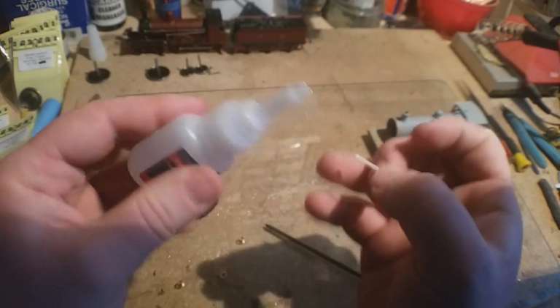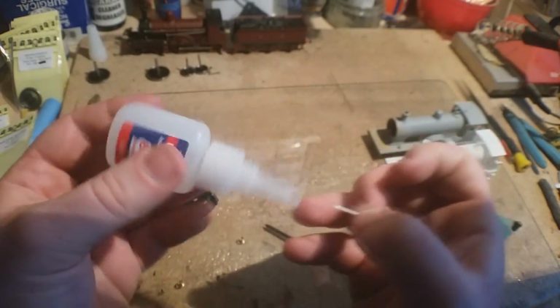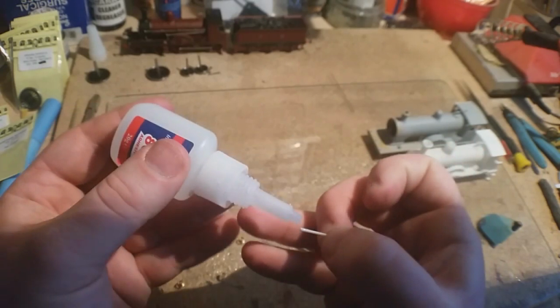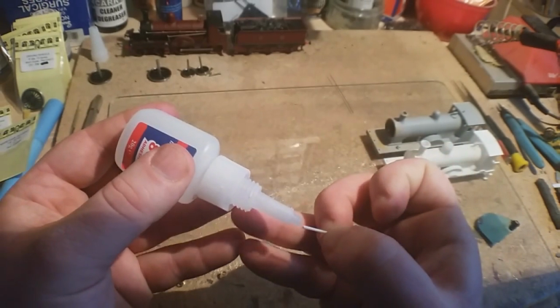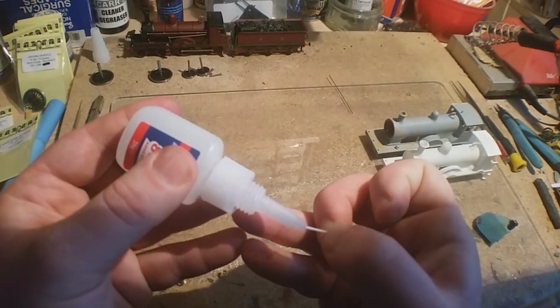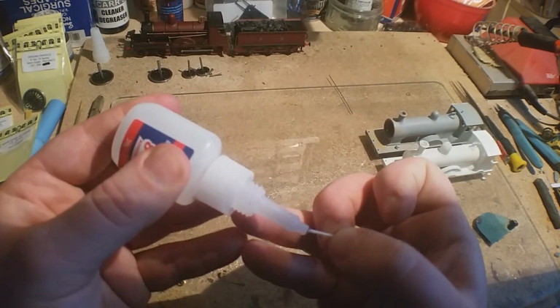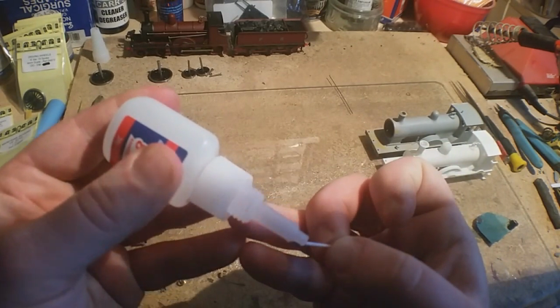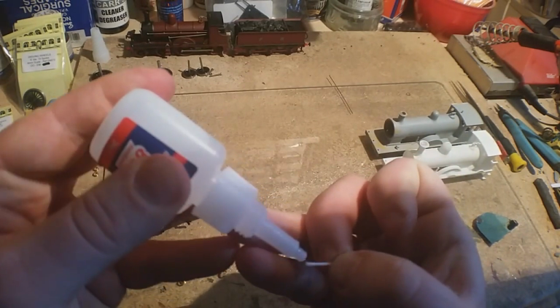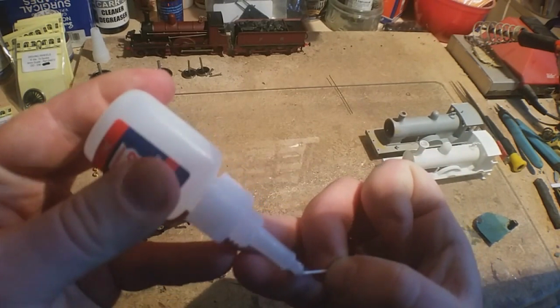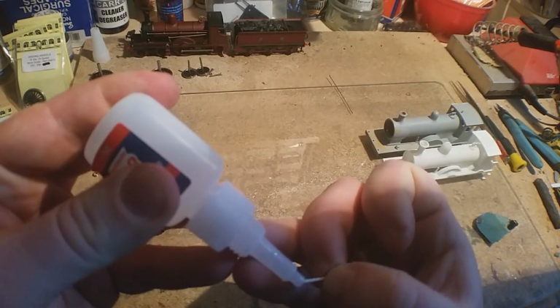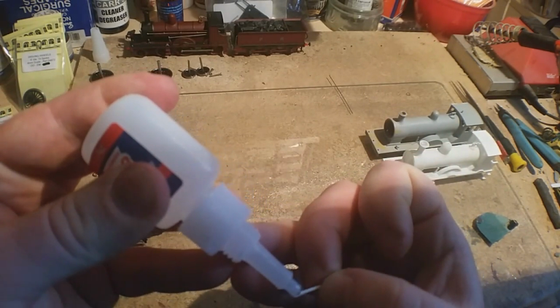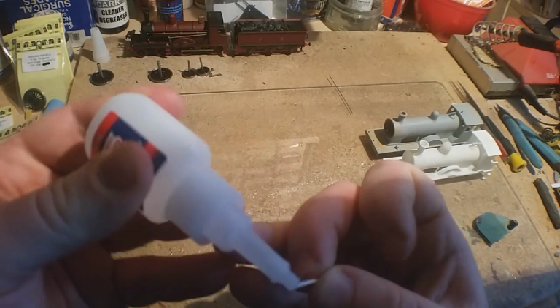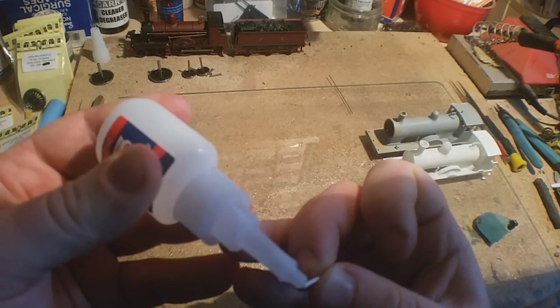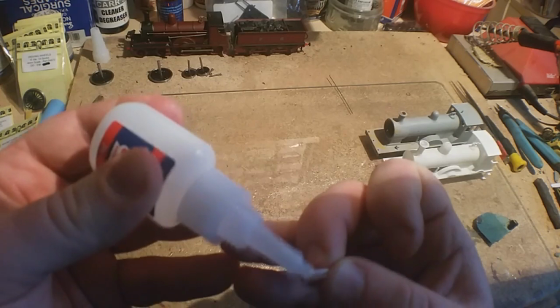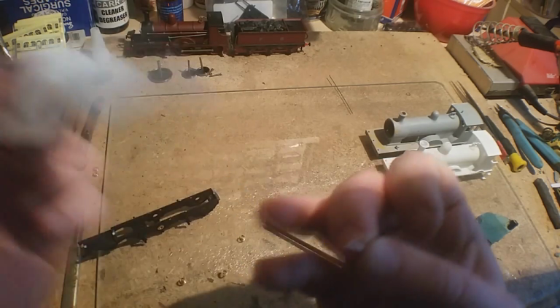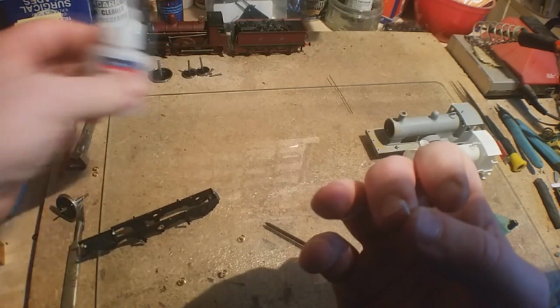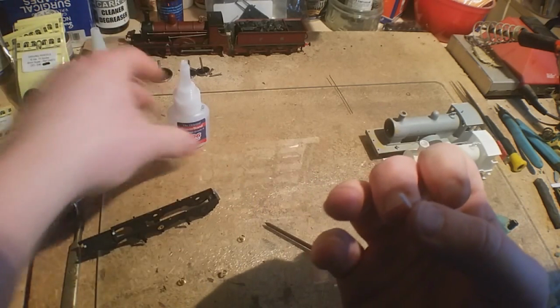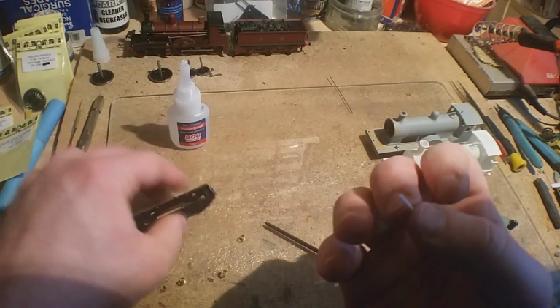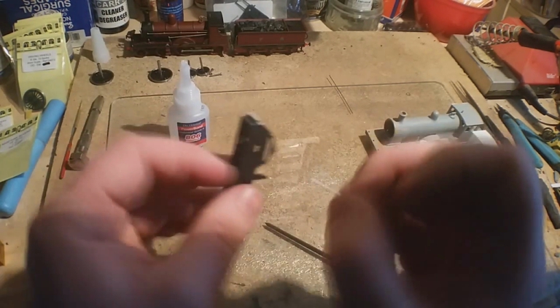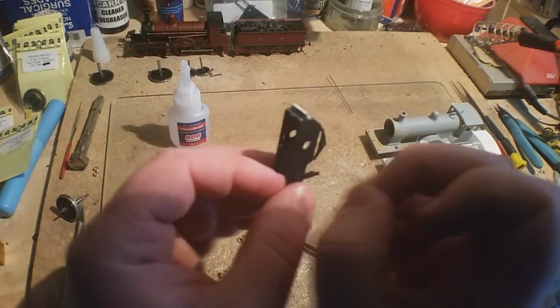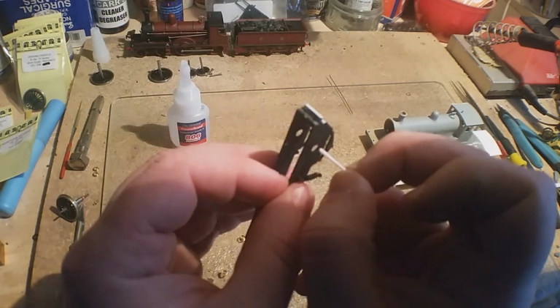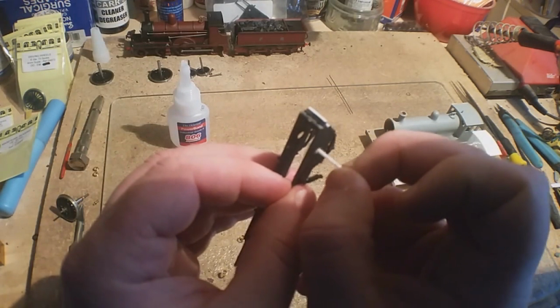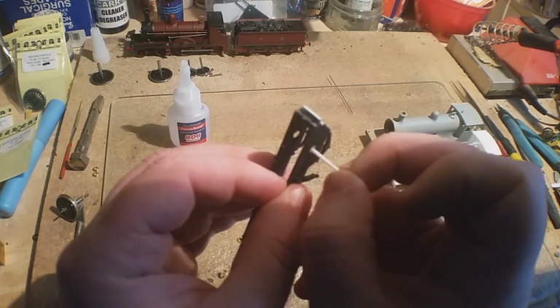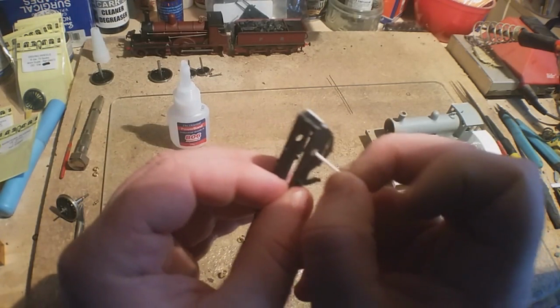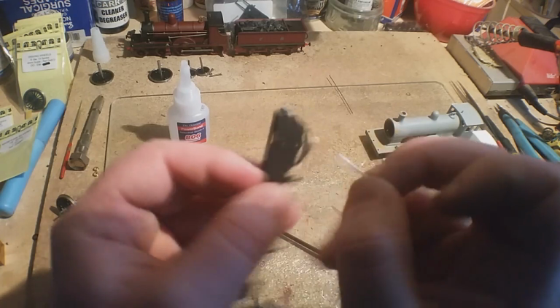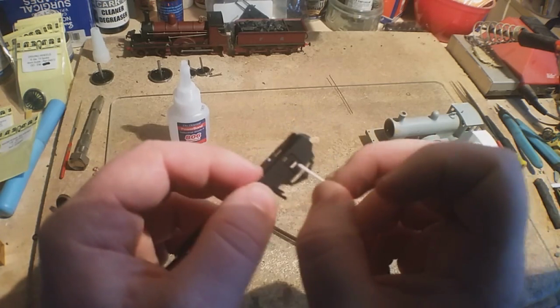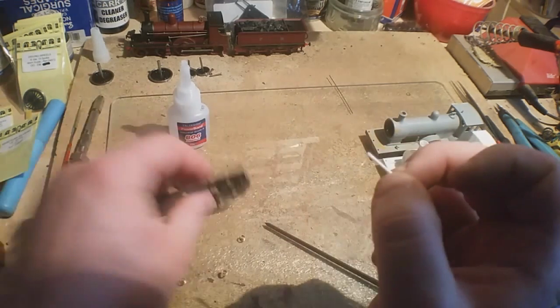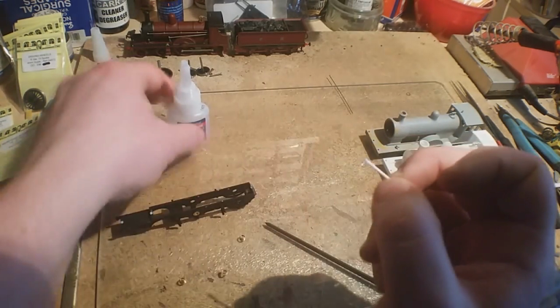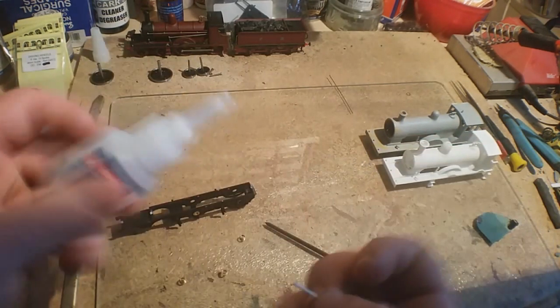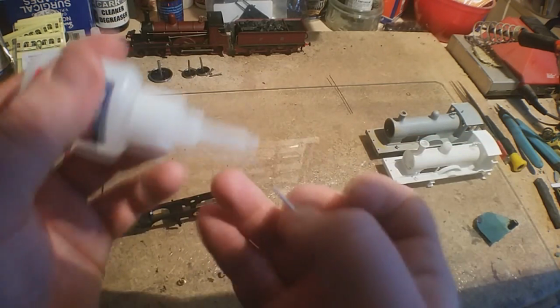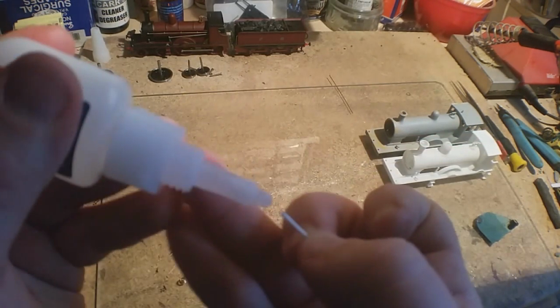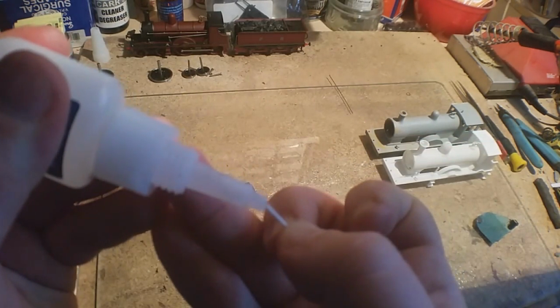Just look down the length of it and make sure you put it in squarely. I'm using a piece of glass as a work surface — it's supposed to be flatter than anything else, especially mirror glass. So when you build the chassis it helps, more so with etched chassis because you solder them together. This is already printed, but it's just good practice.